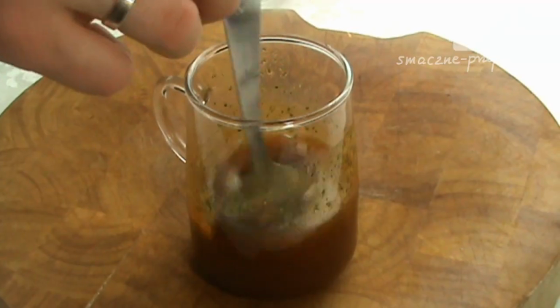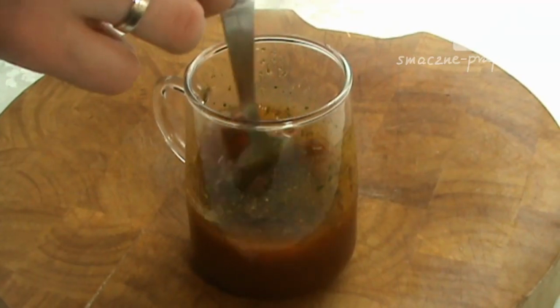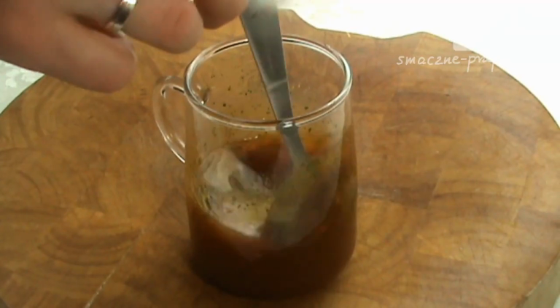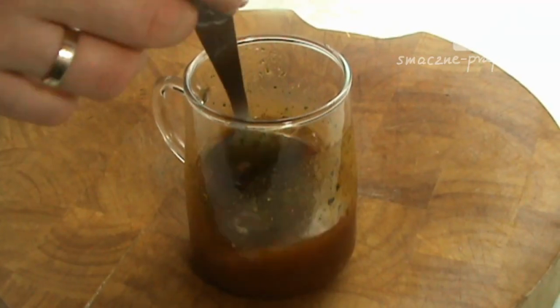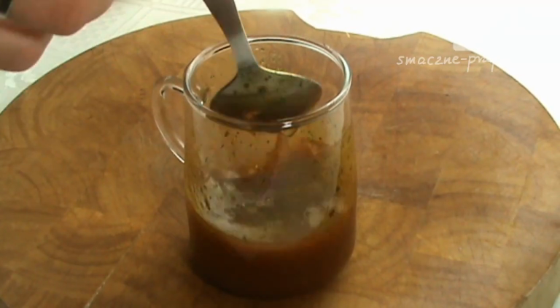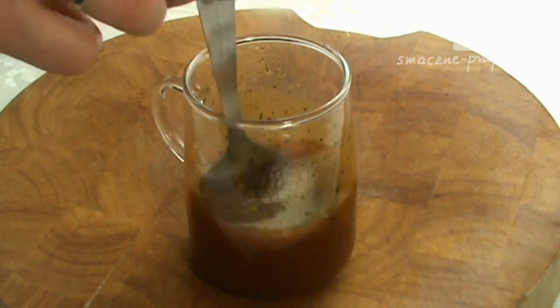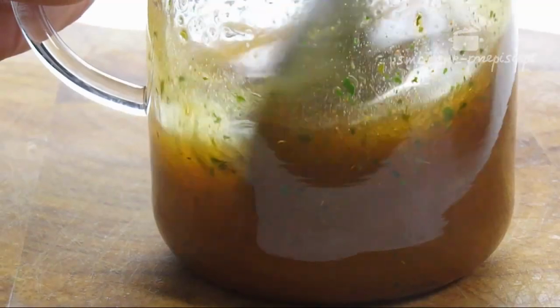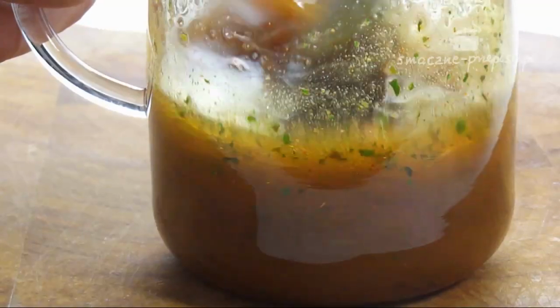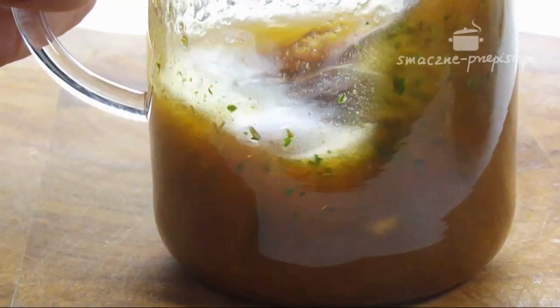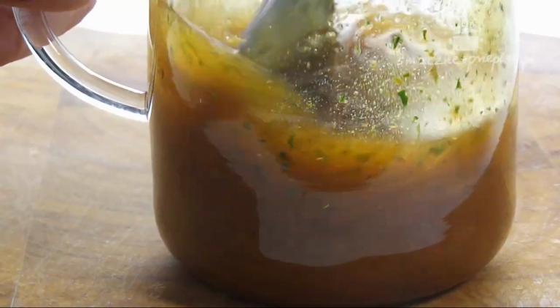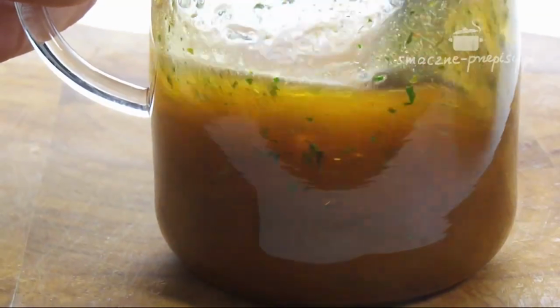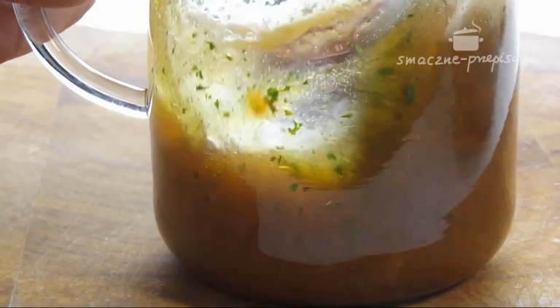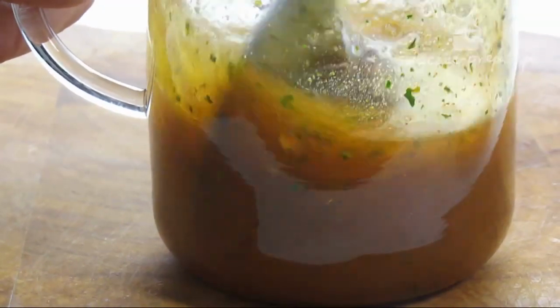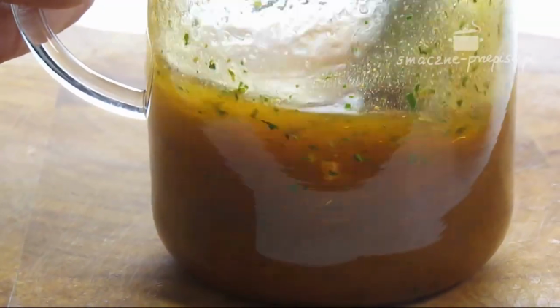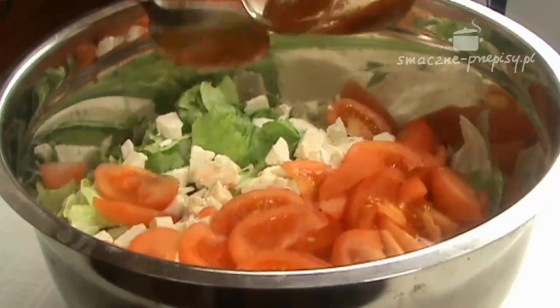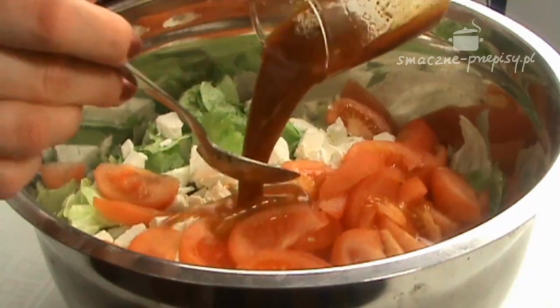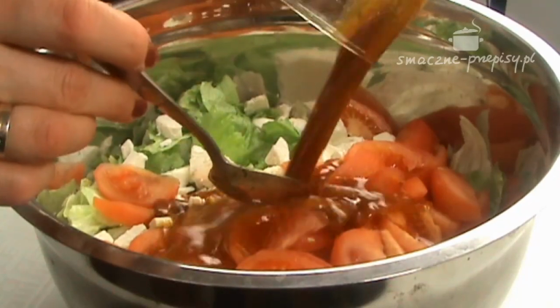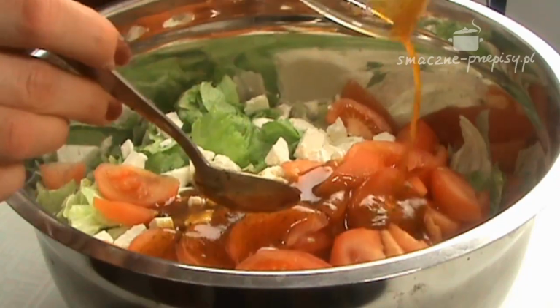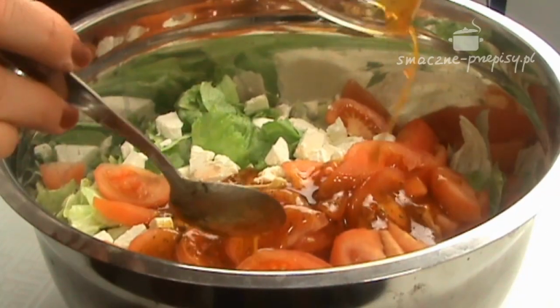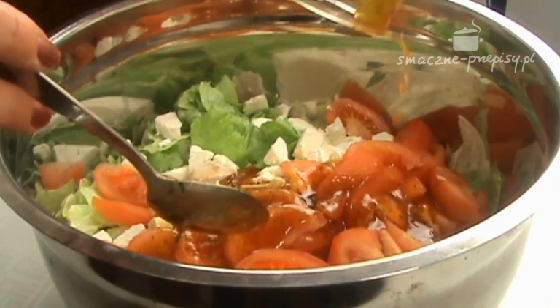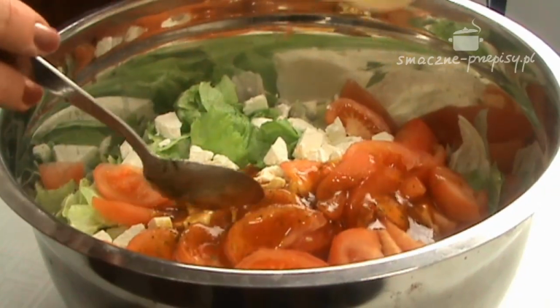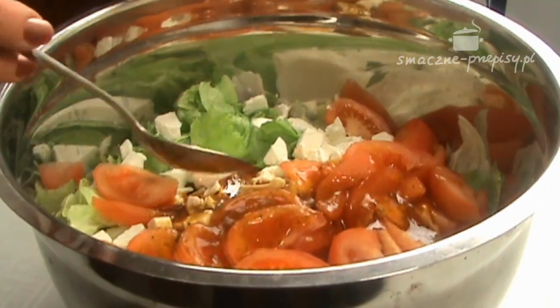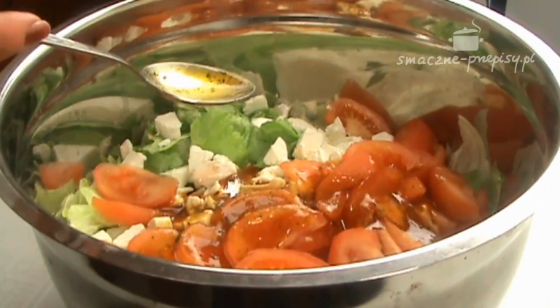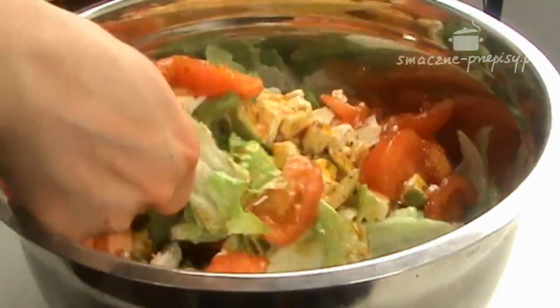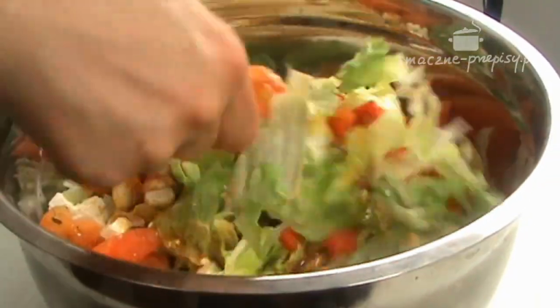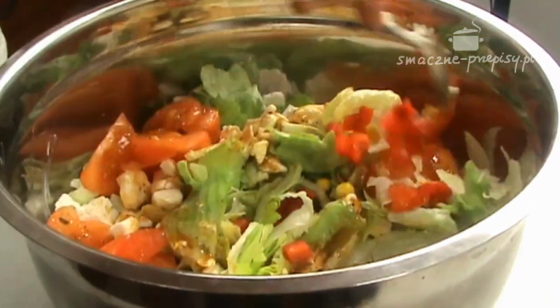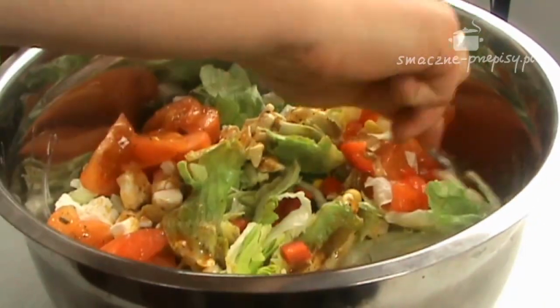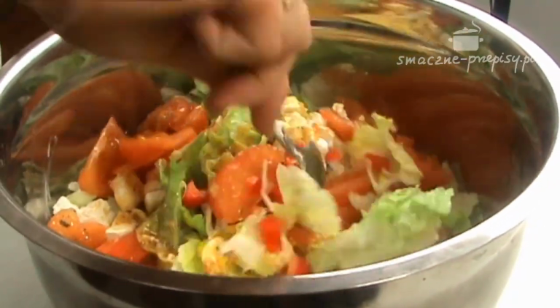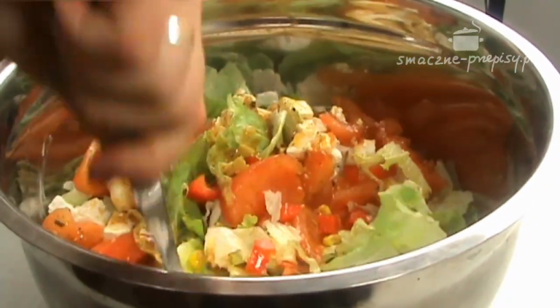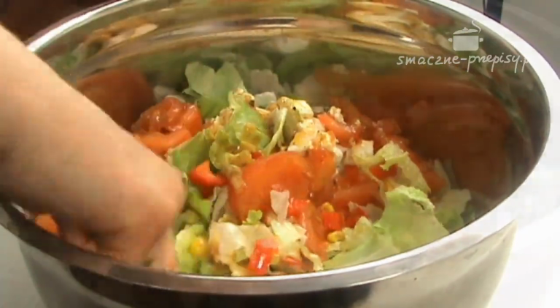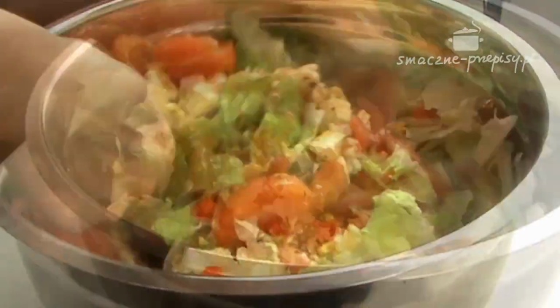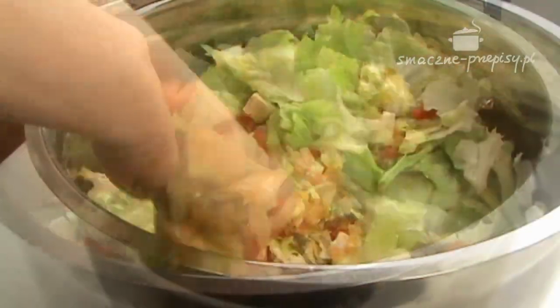Jak już wymieszamy, to wlewamy go do miski, w której mamy składniki sałatki, i mieszamy. I to wszystko.